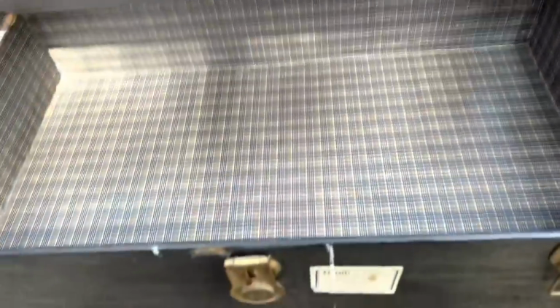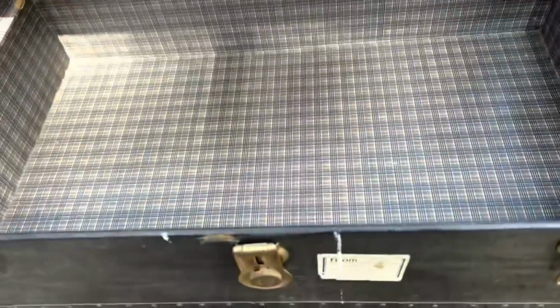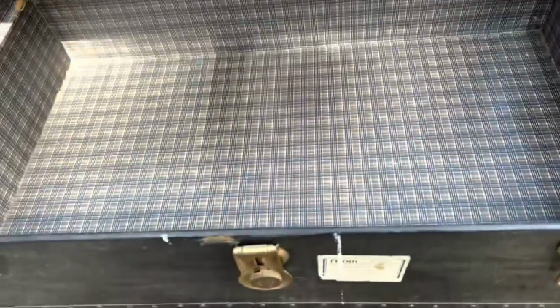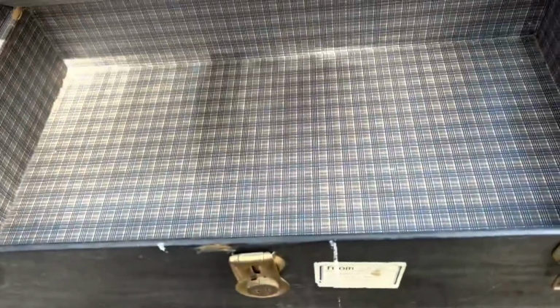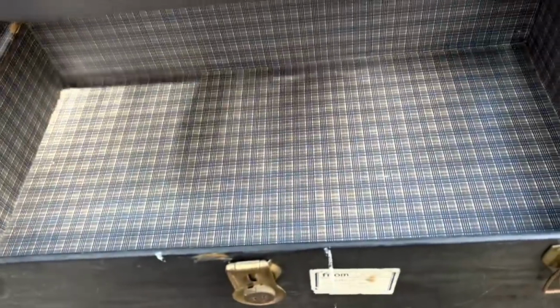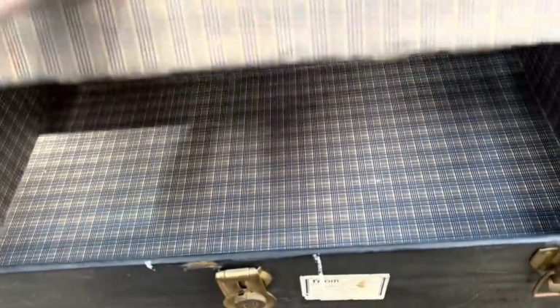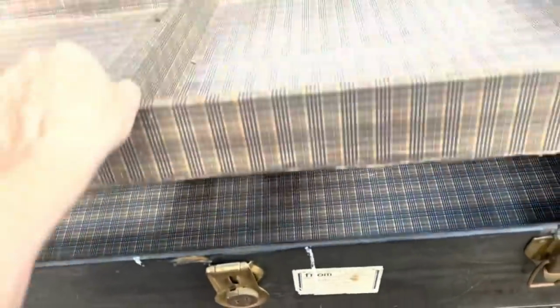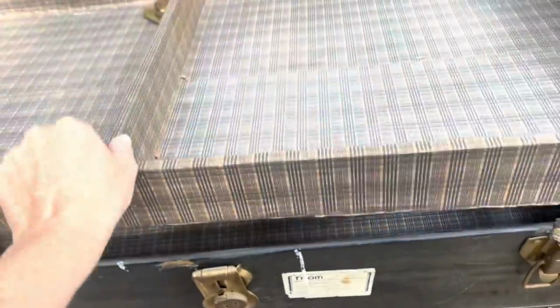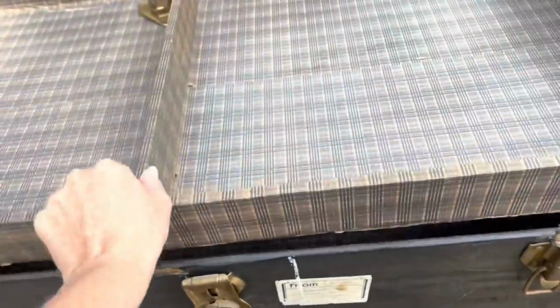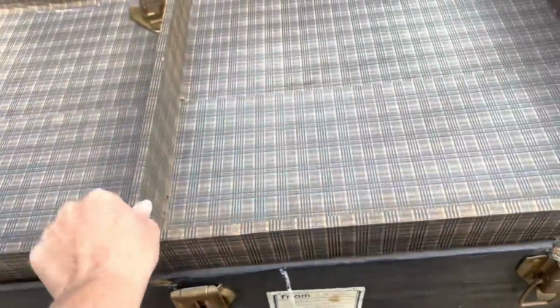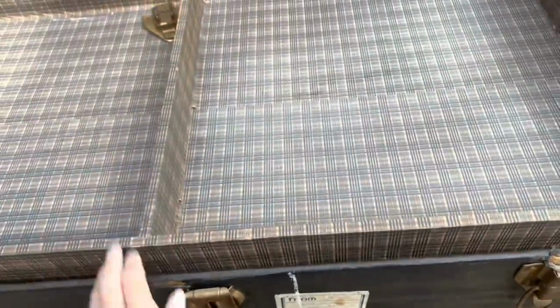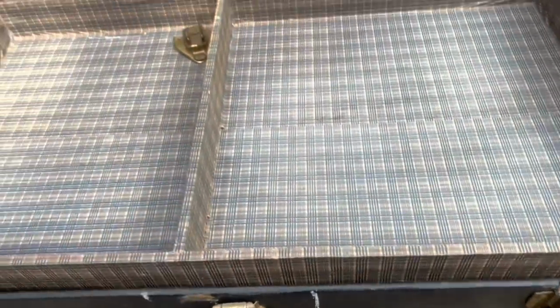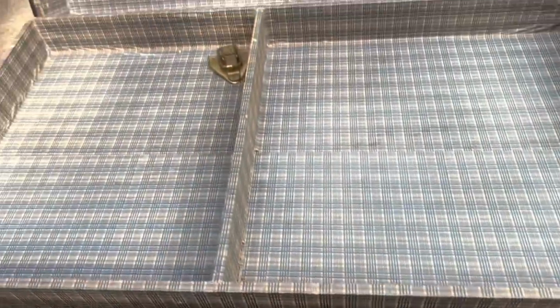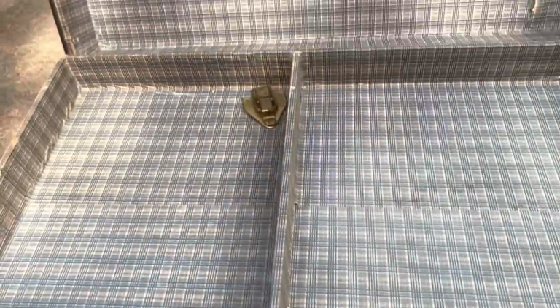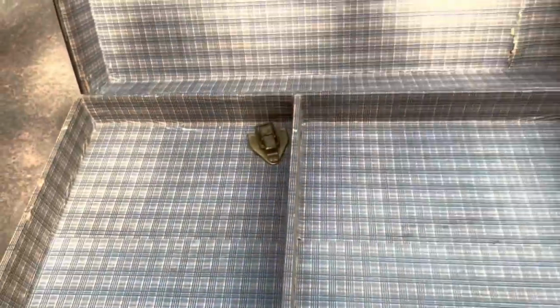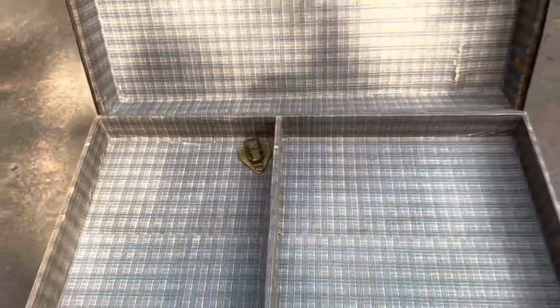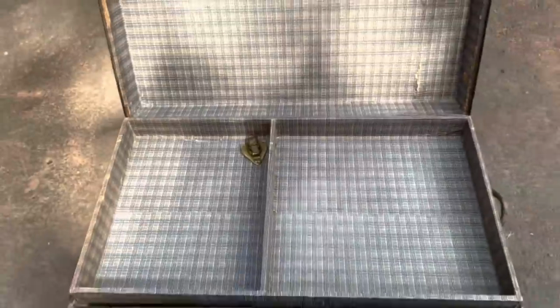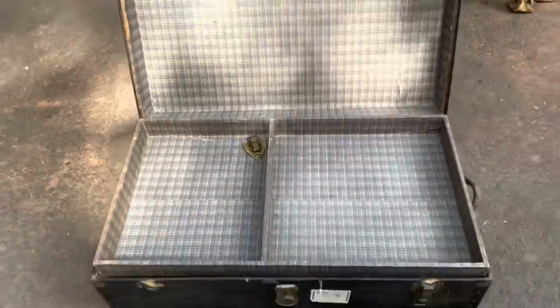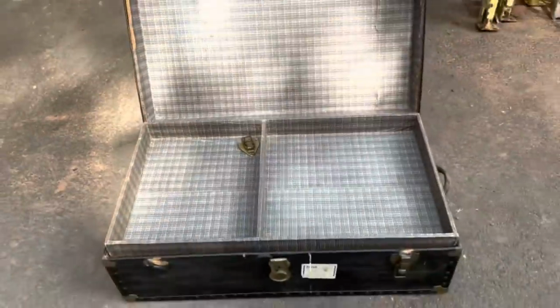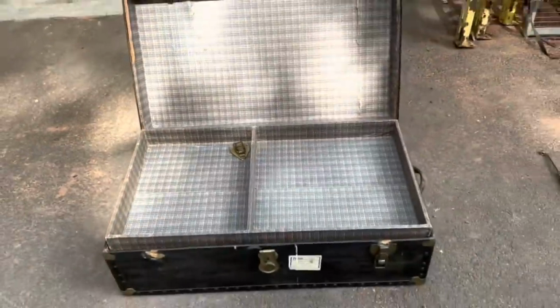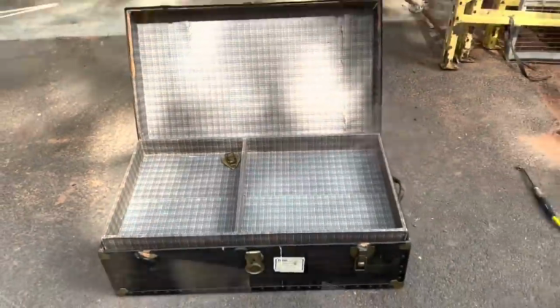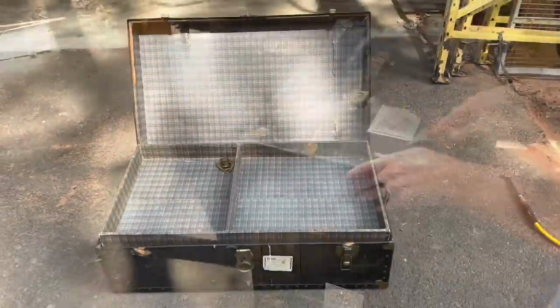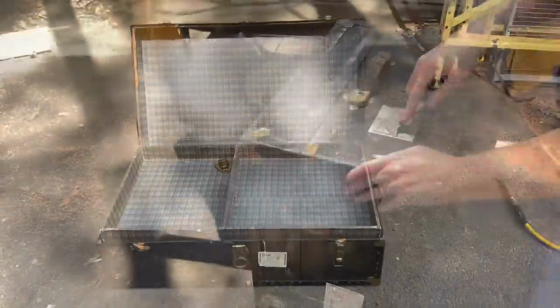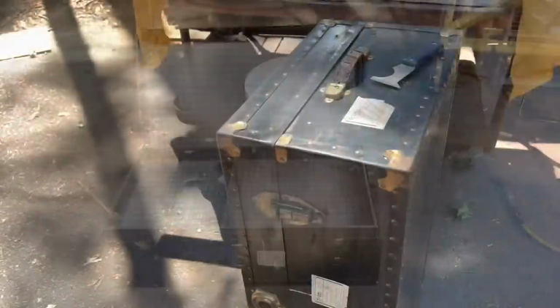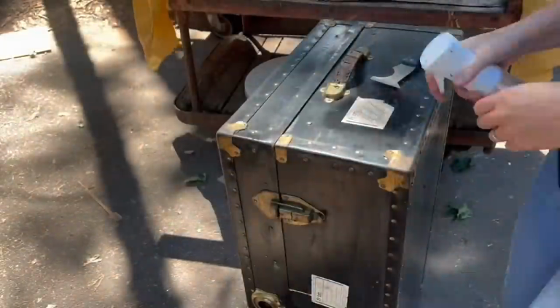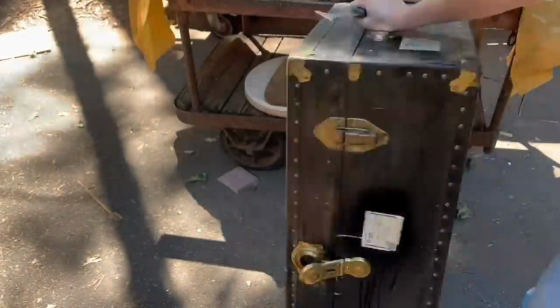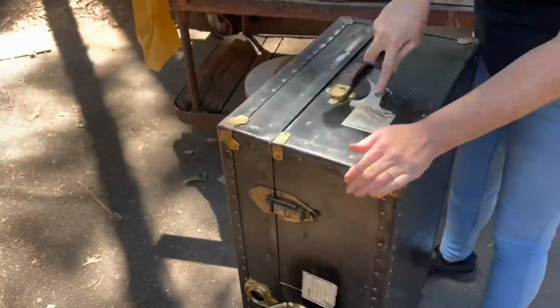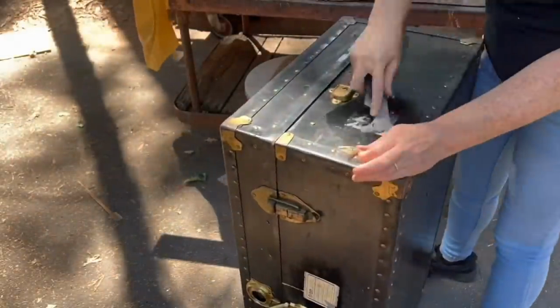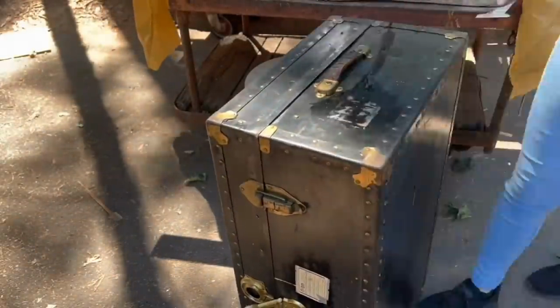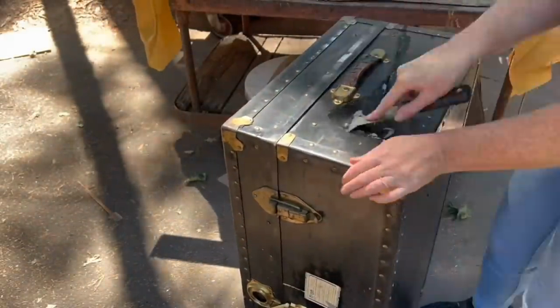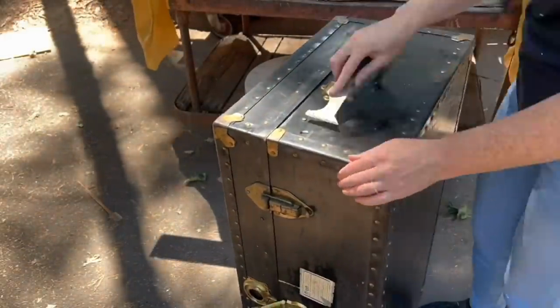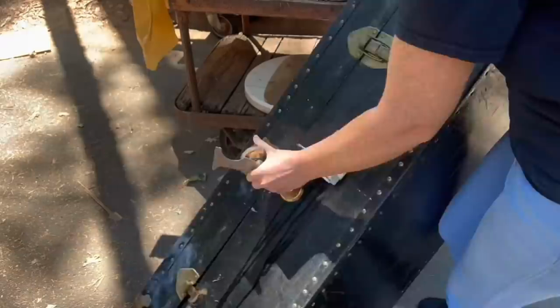It has this awesome tray still inside, and the interior is still in pretty good condition, with the exception of that top section that they kind of messed up.